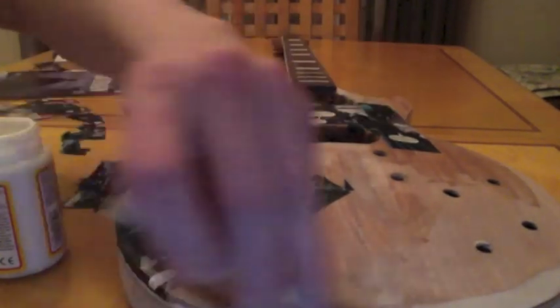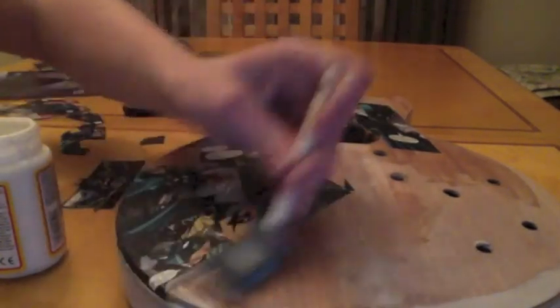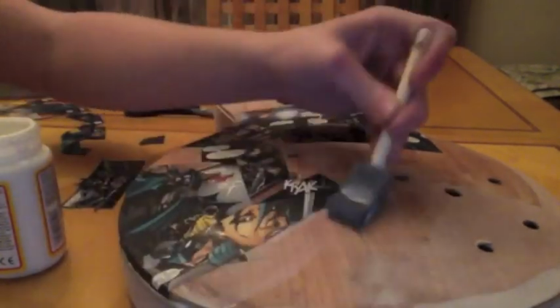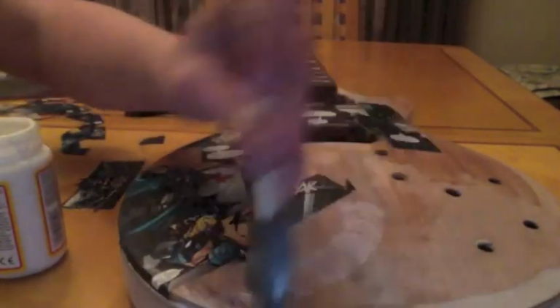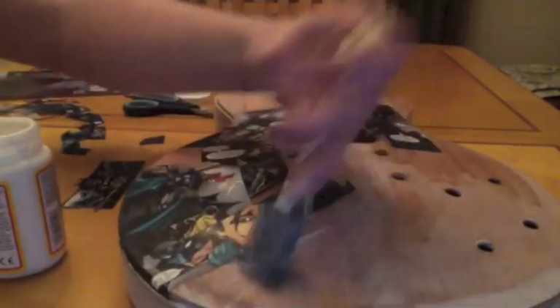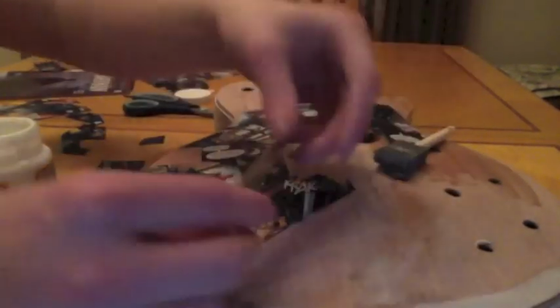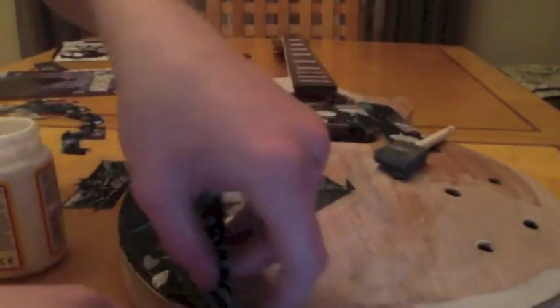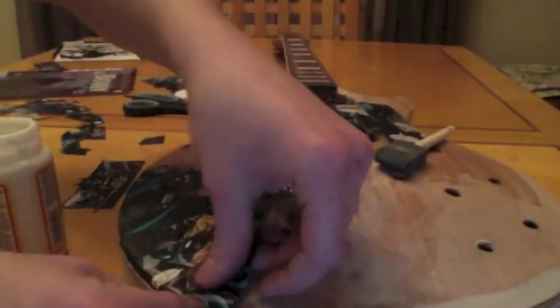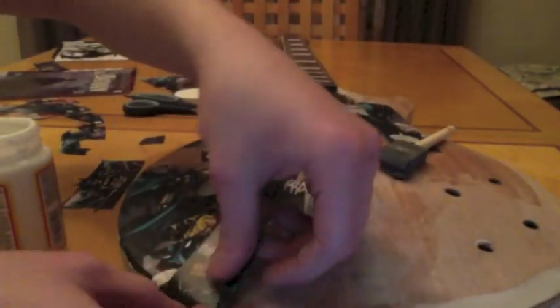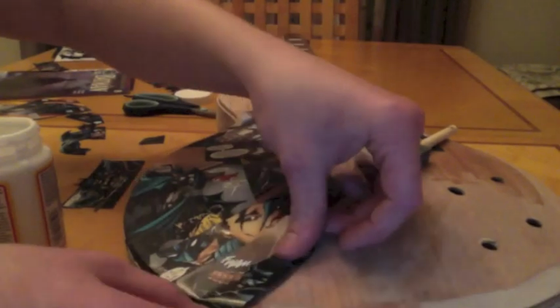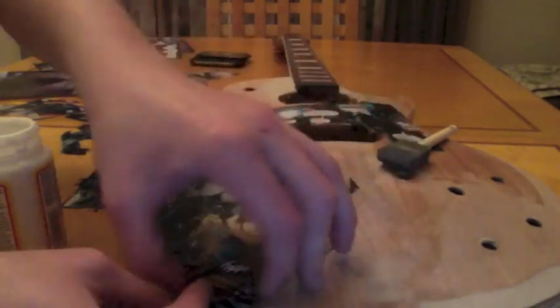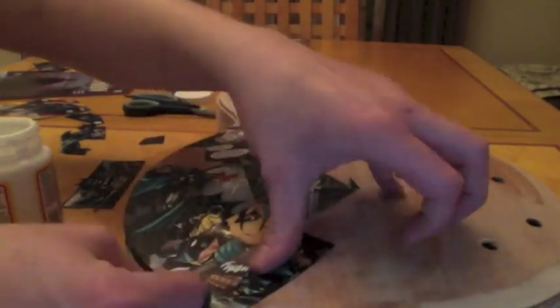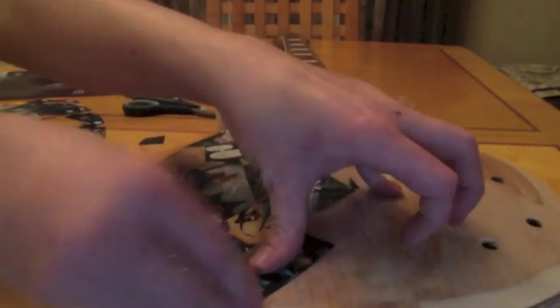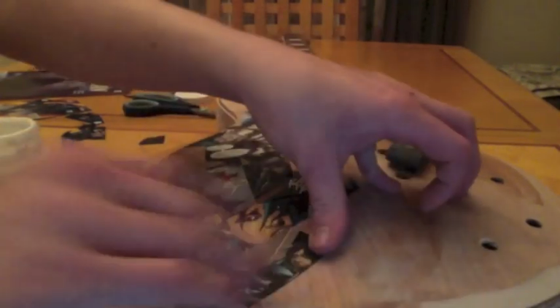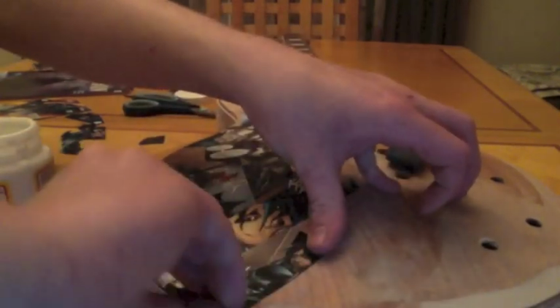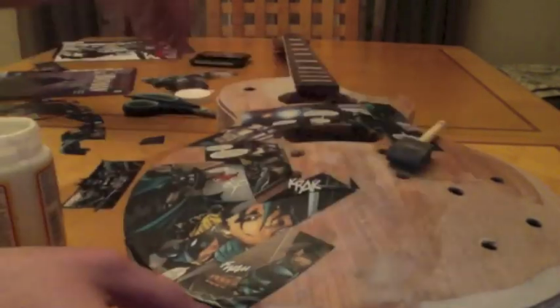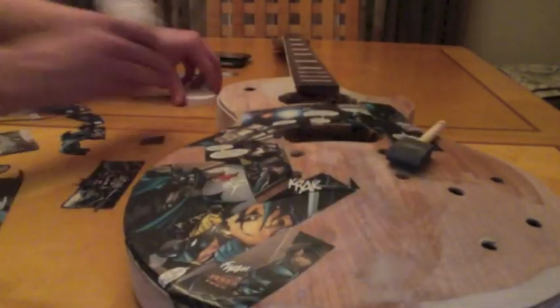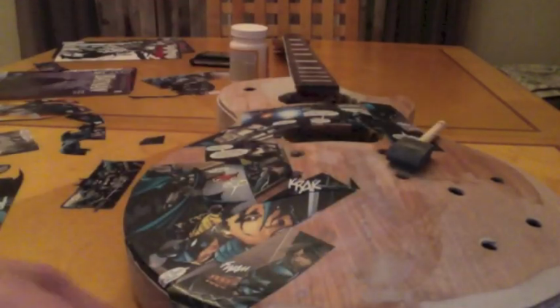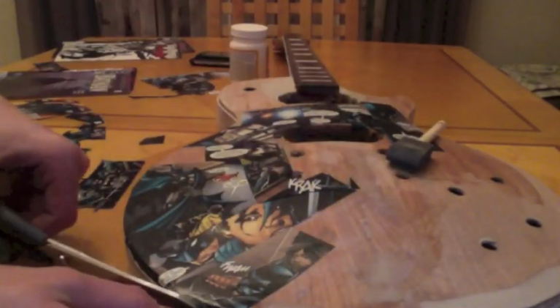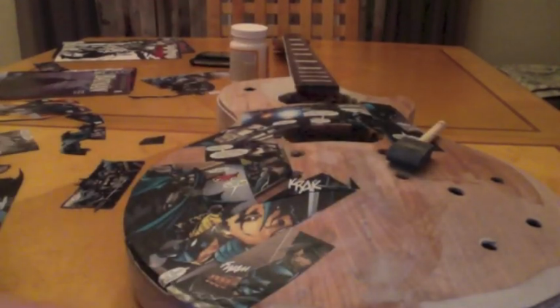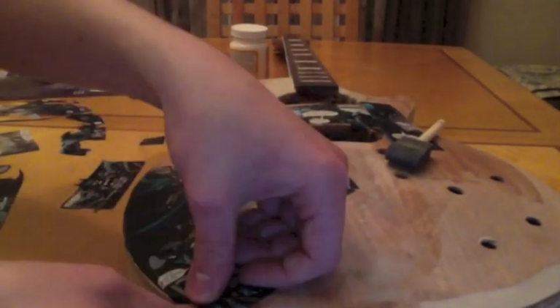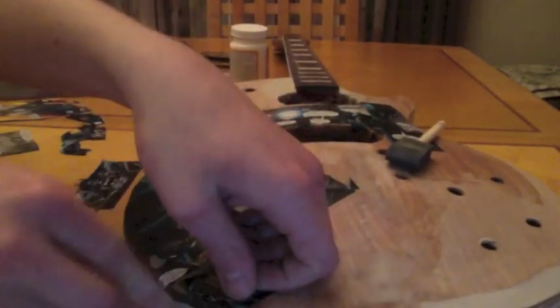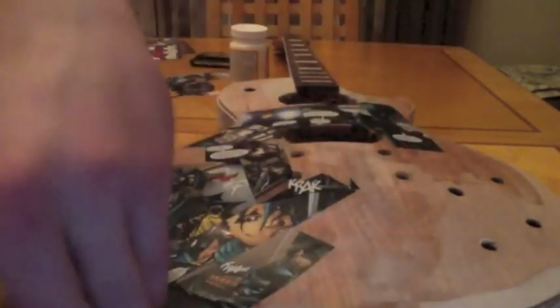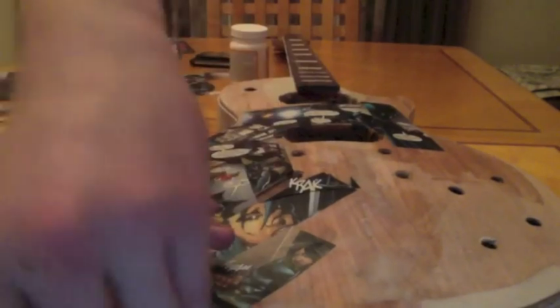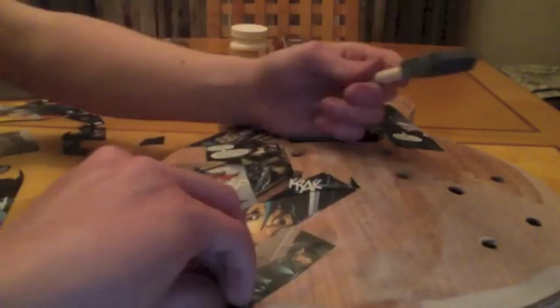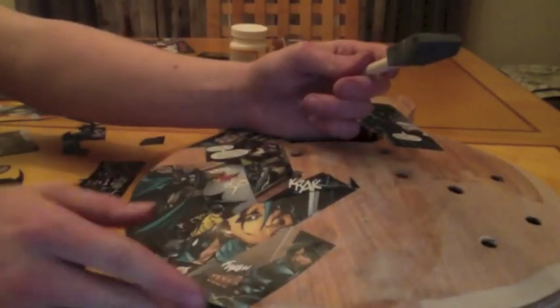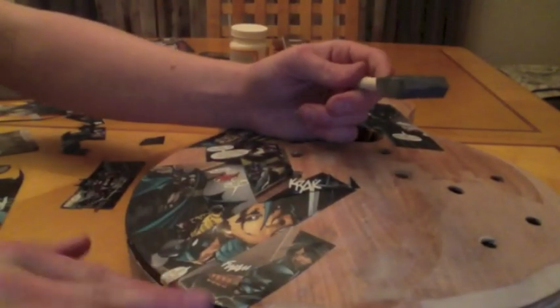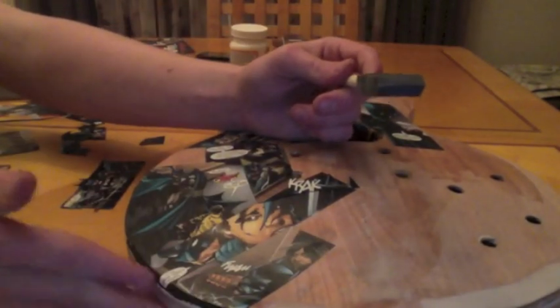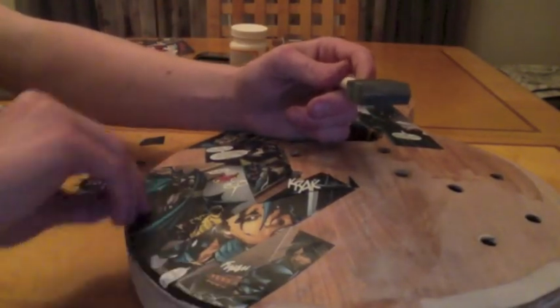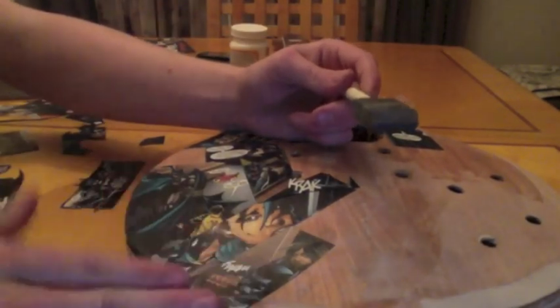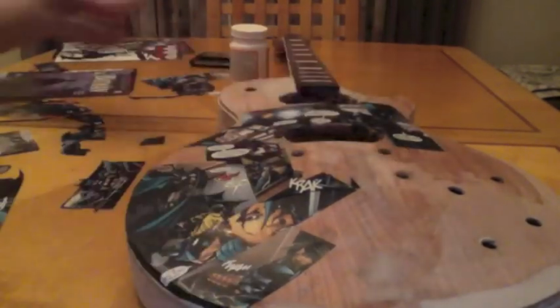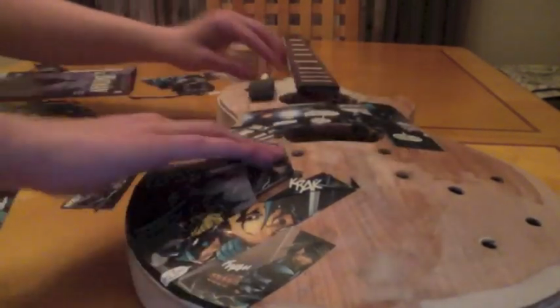For tricky areas such as round surfaces and 90-degree angles, it's usually a good idea to apply the comic book strip to the surface before applying the Mod Podge. This way you can cut it out to the contour completely and perfectly.